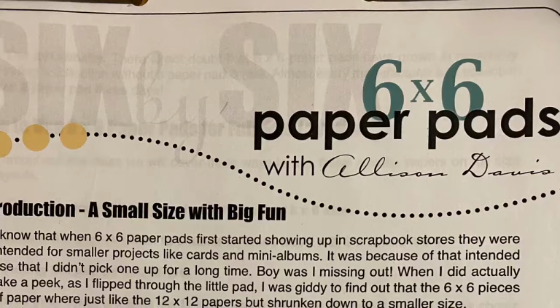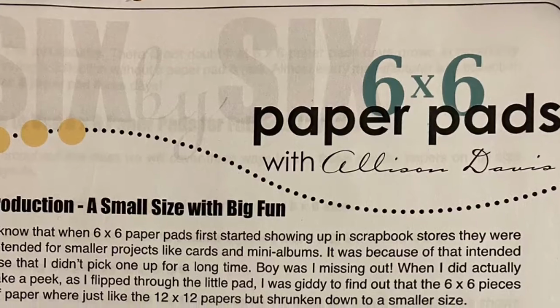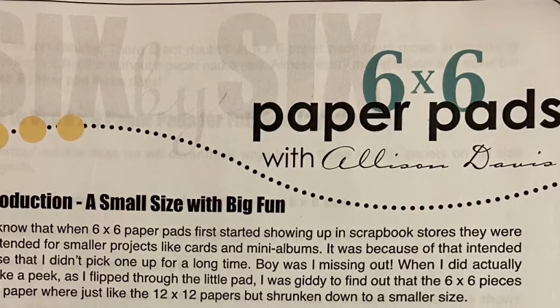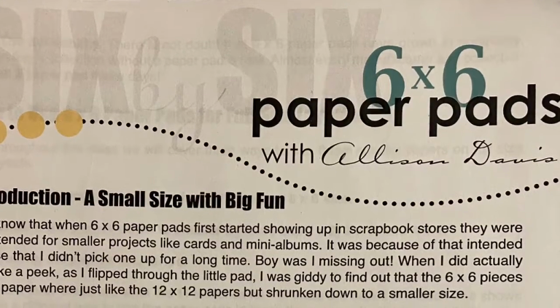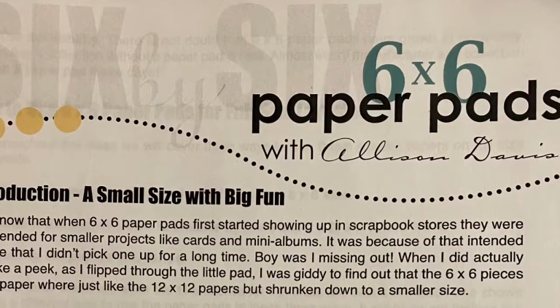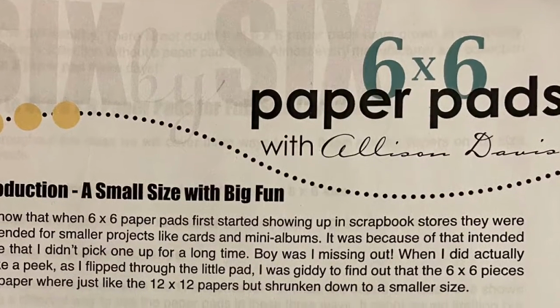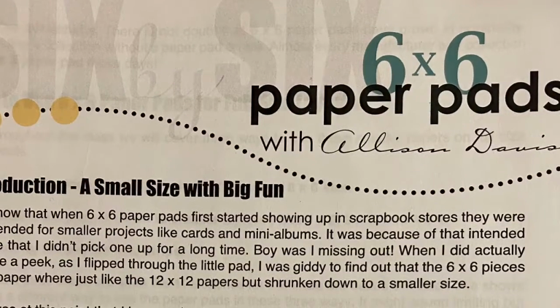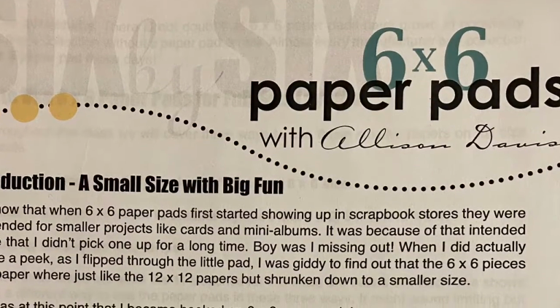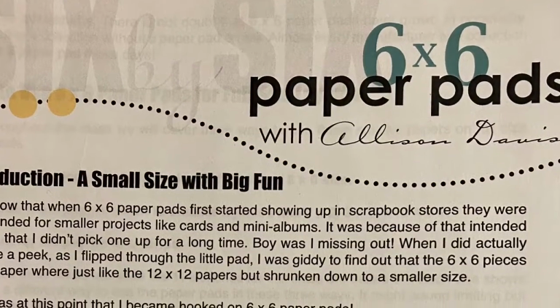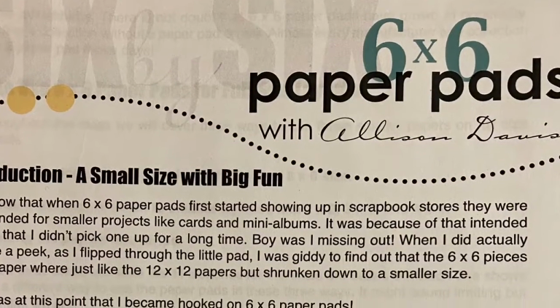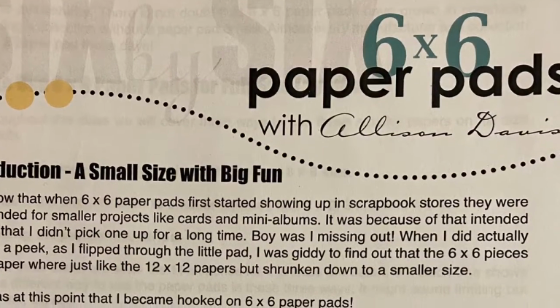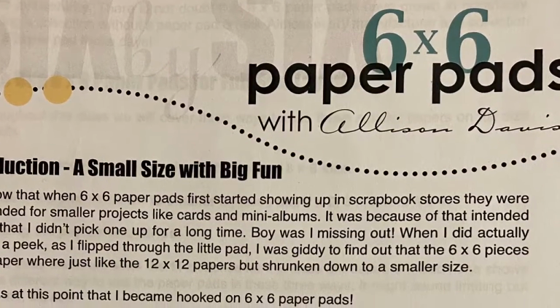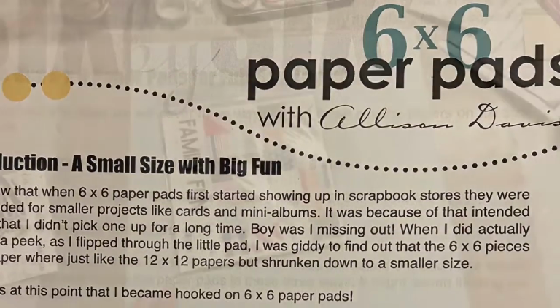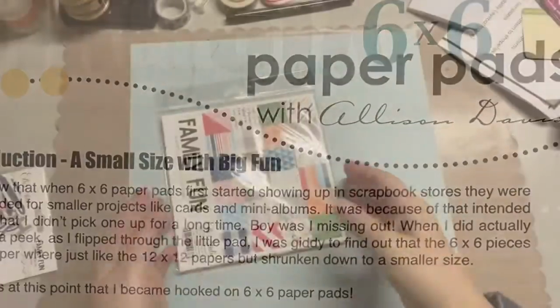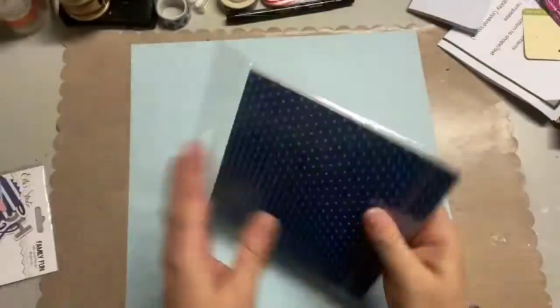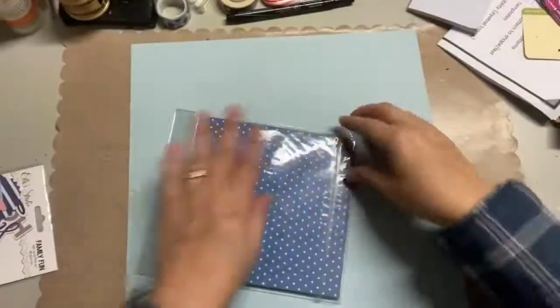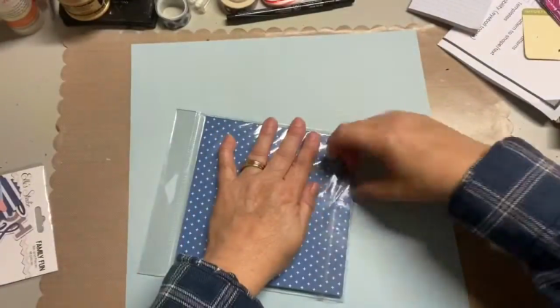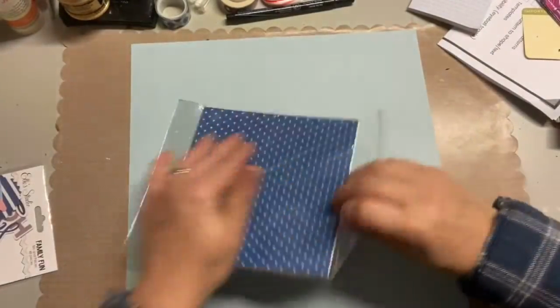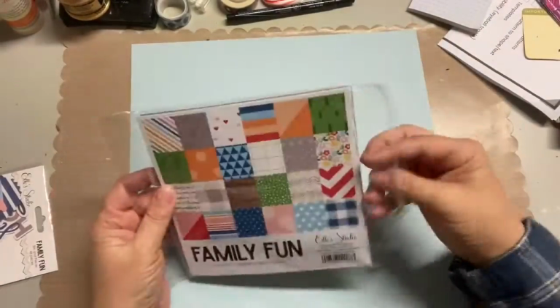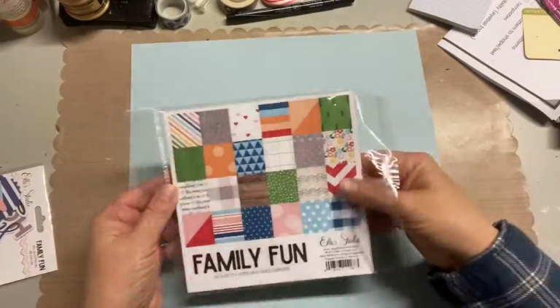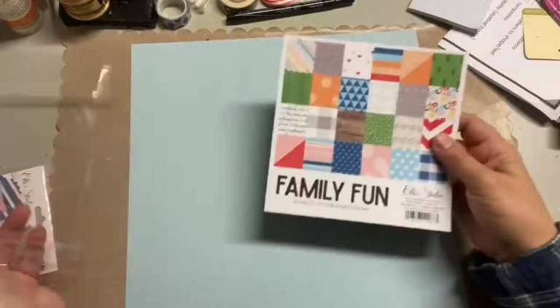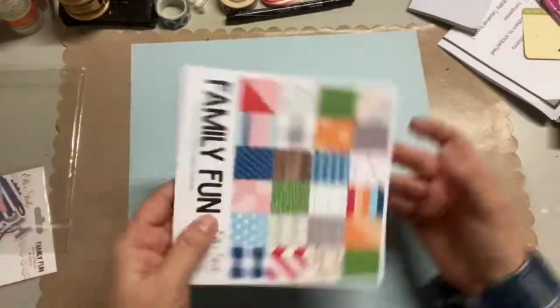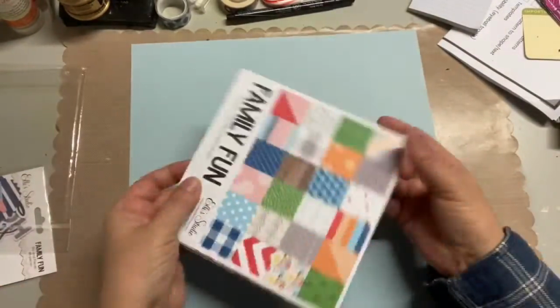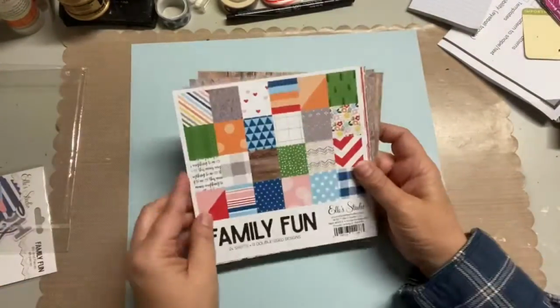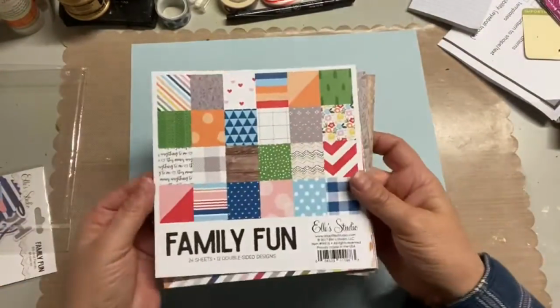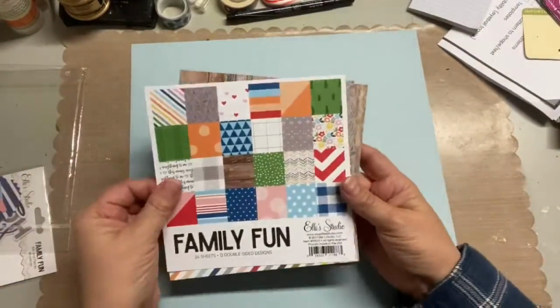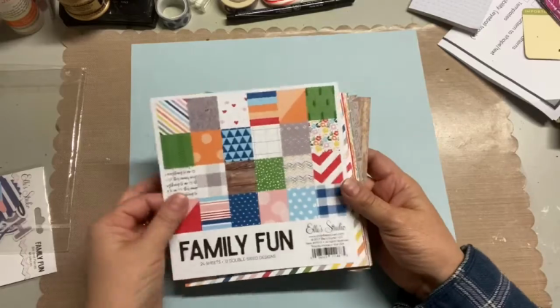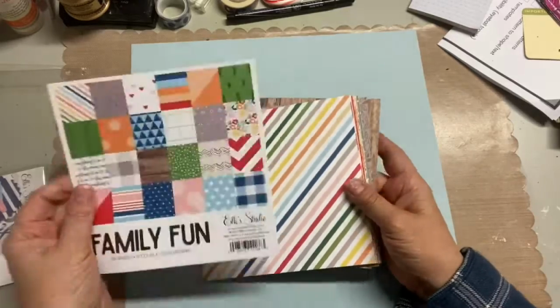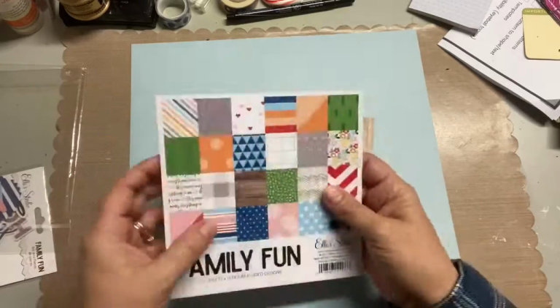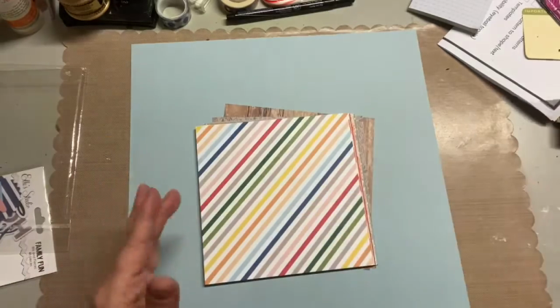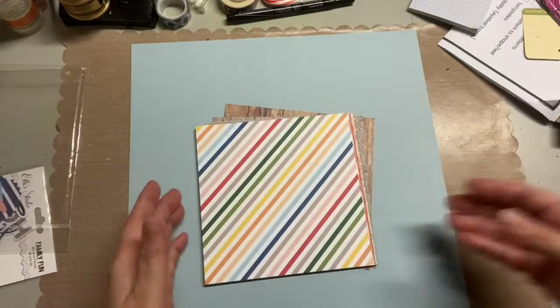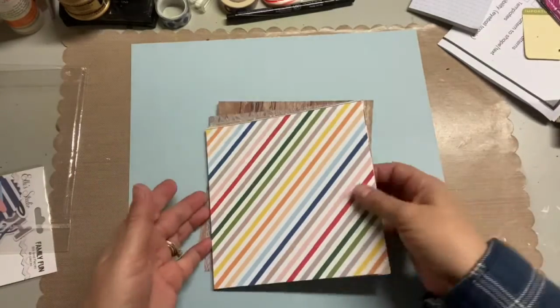Hey, it's Darlene, and today I'm going to be working on a two-page 12x12 layout. I'm using a sketch by Scrap of Generations, Allison Davis. It's a 6x6 pad class.